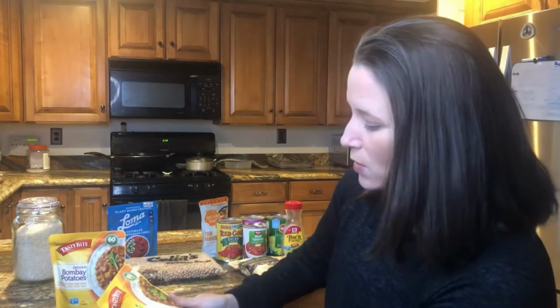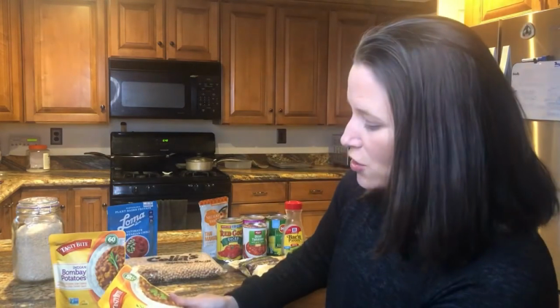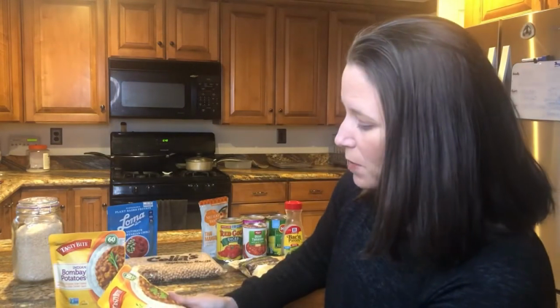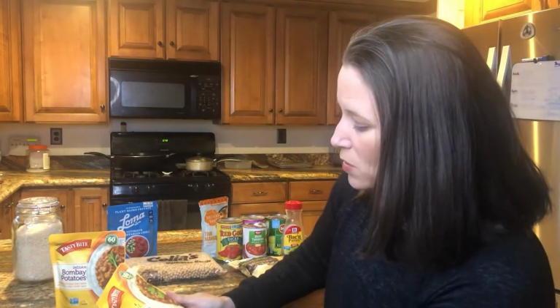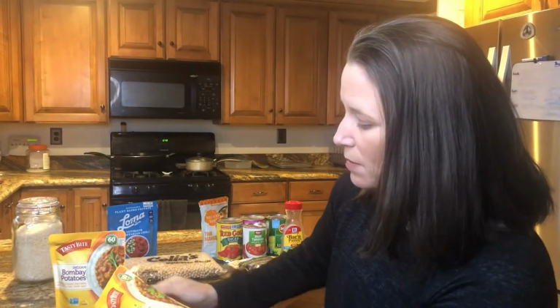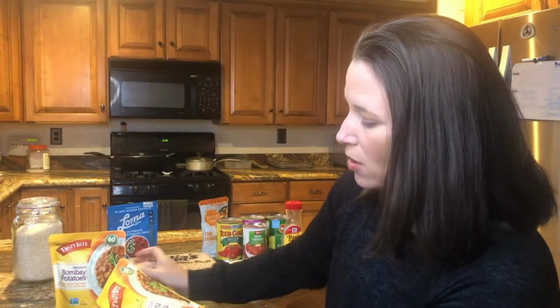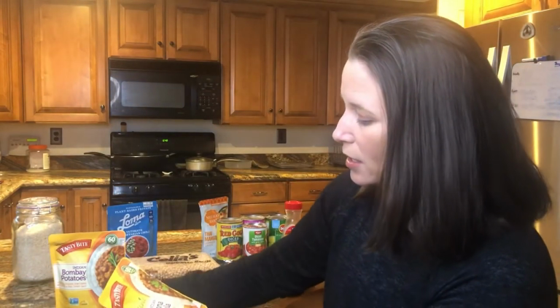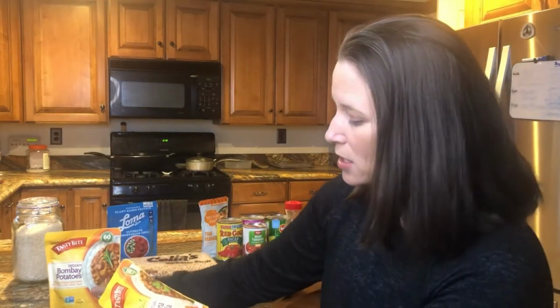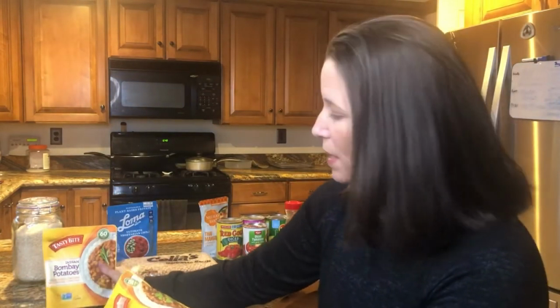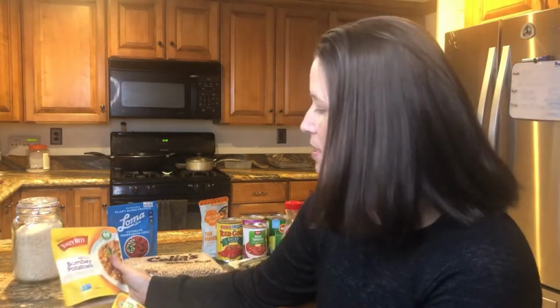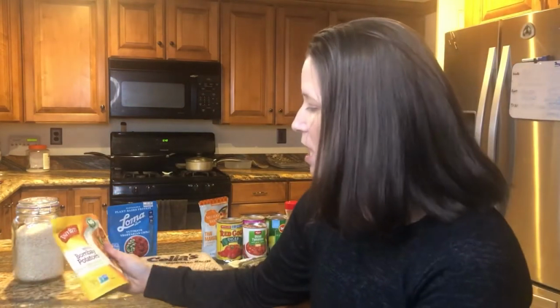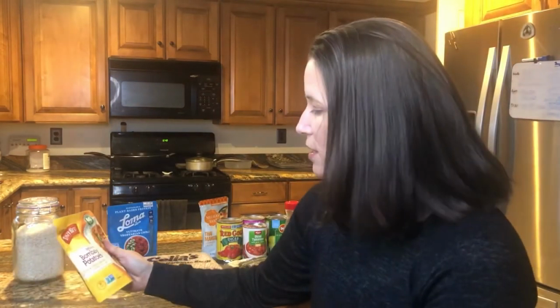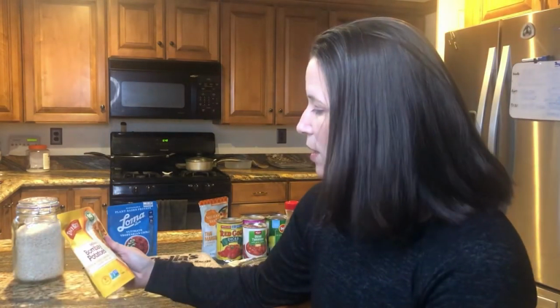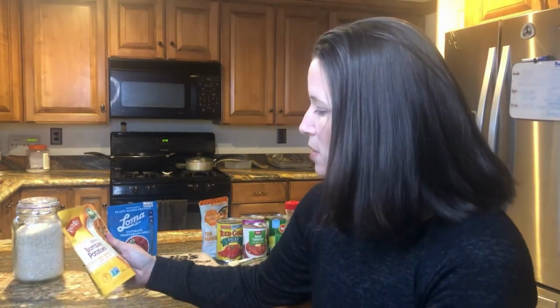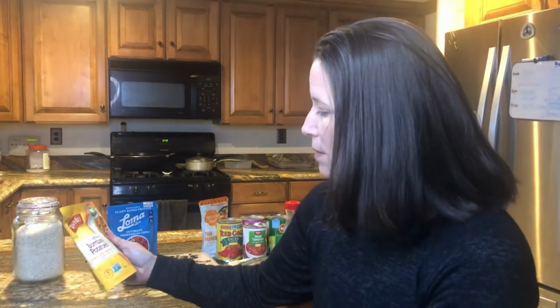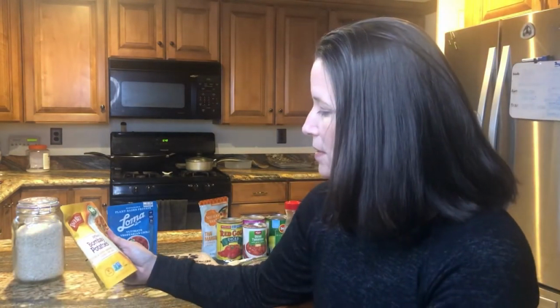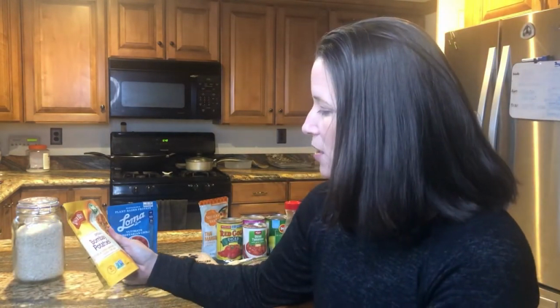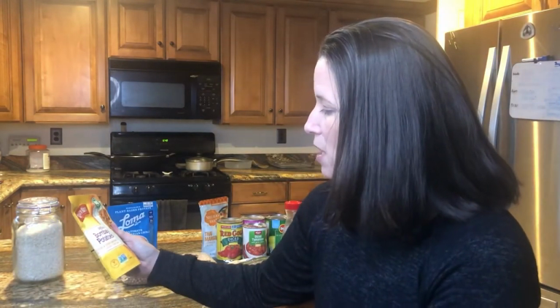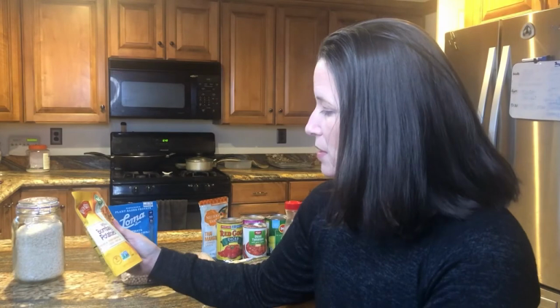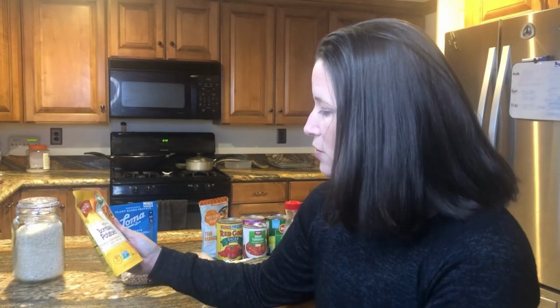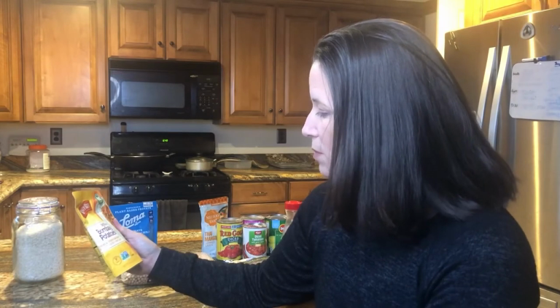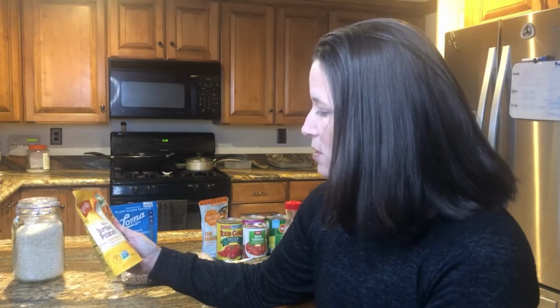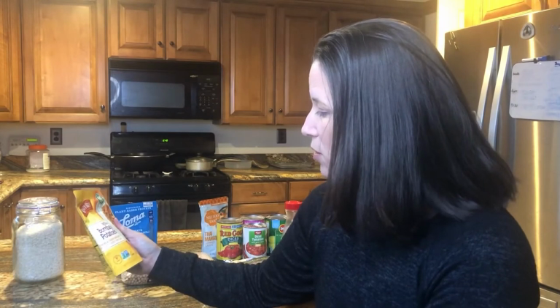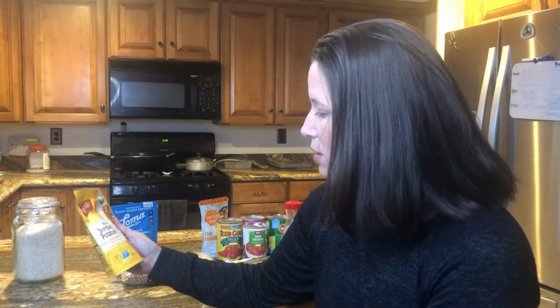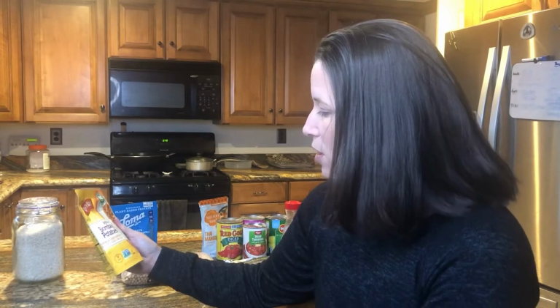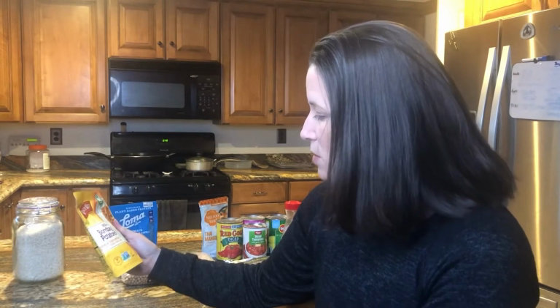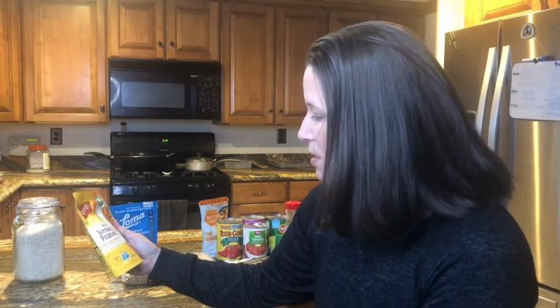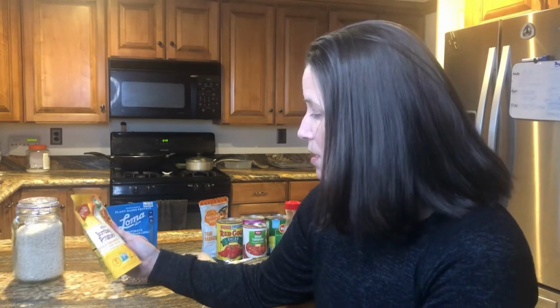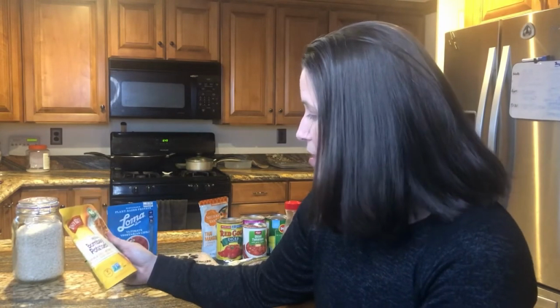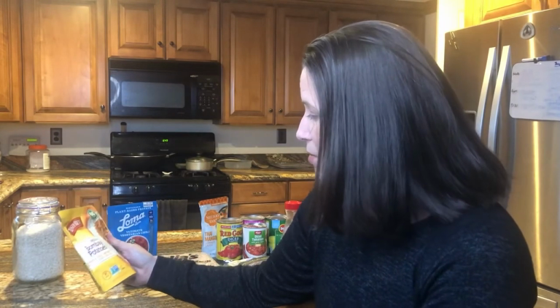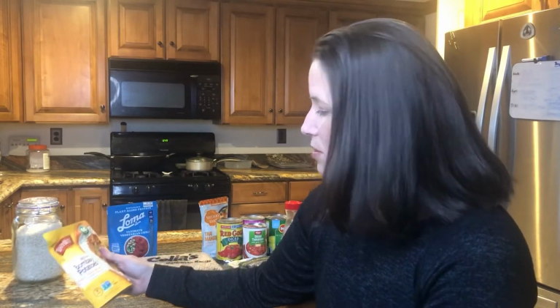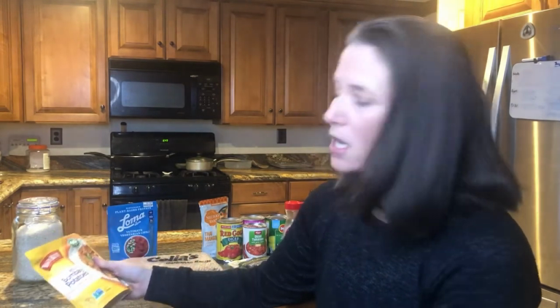This one has chickpeas with tomato, onion, and spices. This one is Bombay Potatoes — potatoes and chickpeas slow cooked with spices and a zesty tomato sauce.